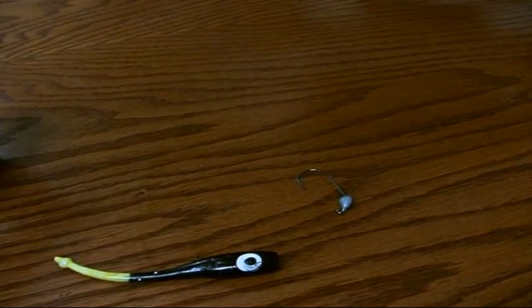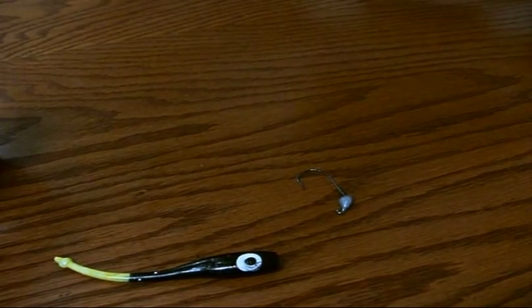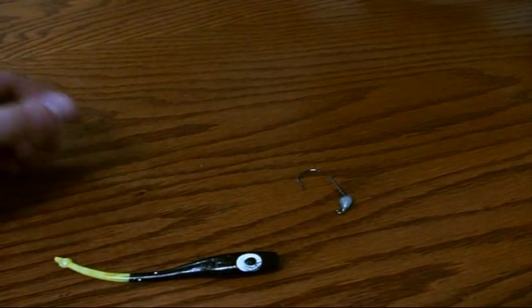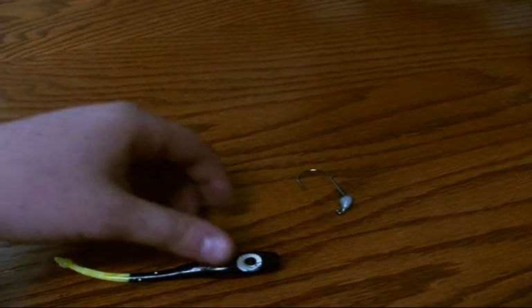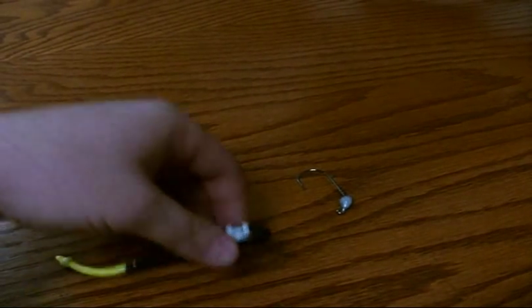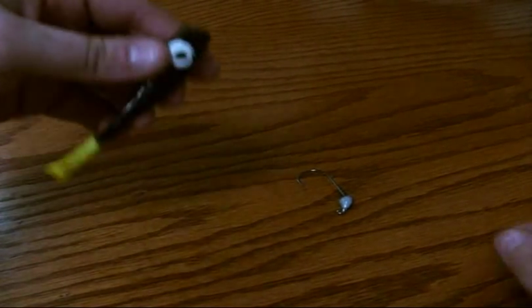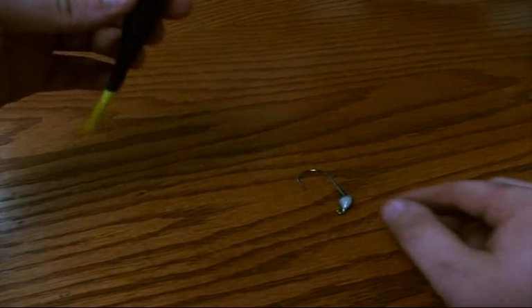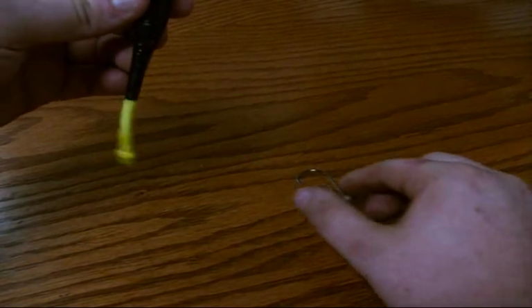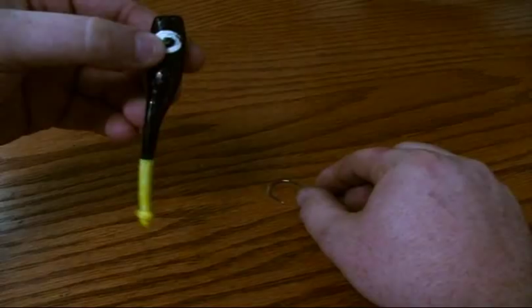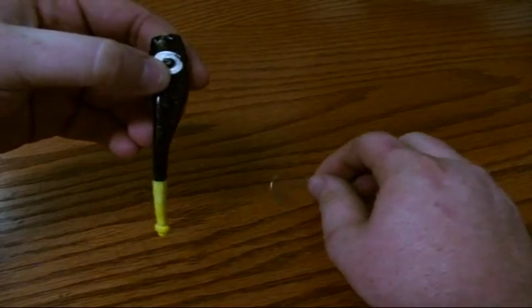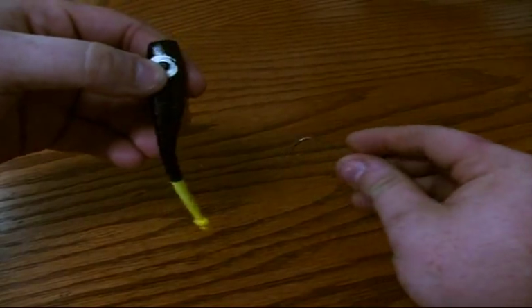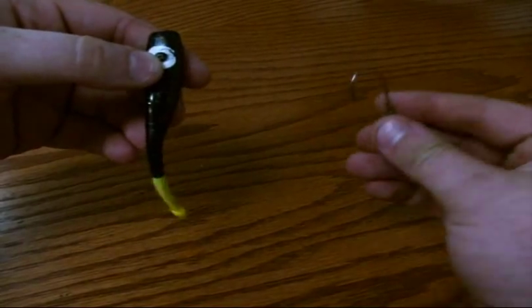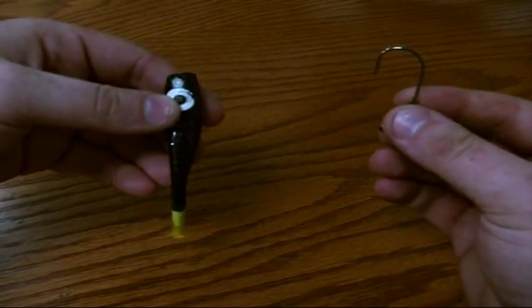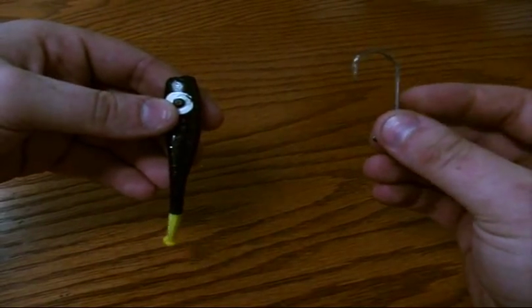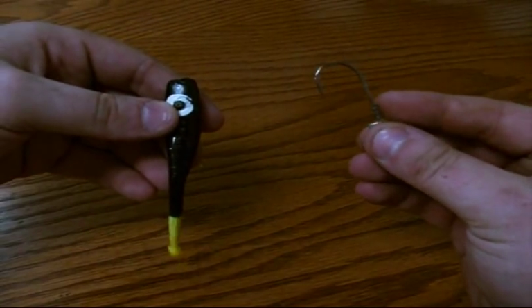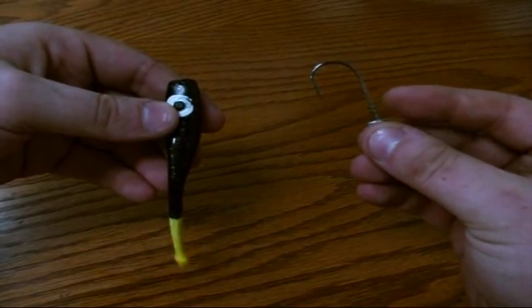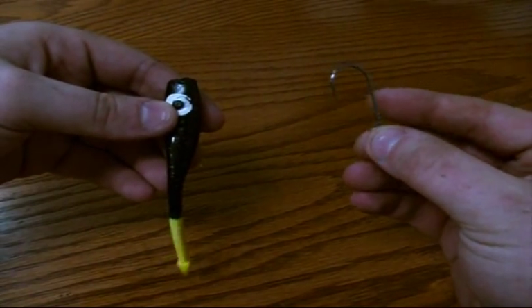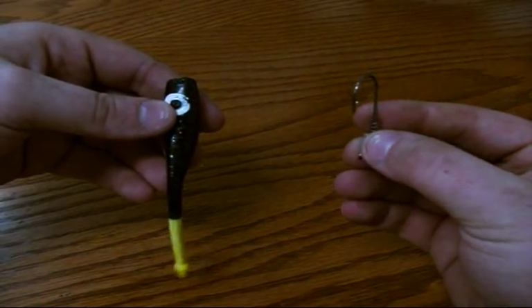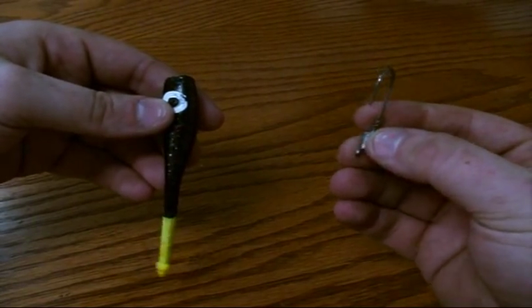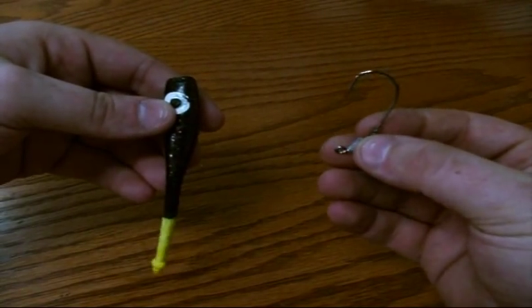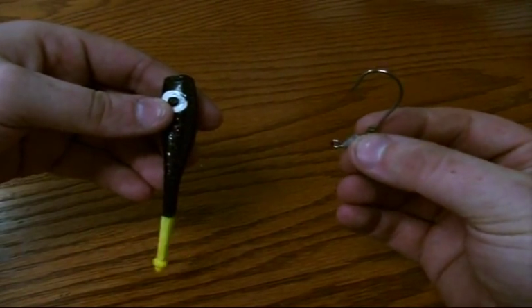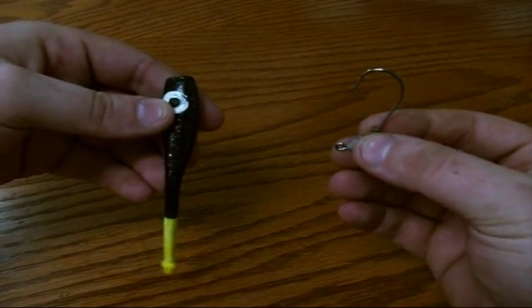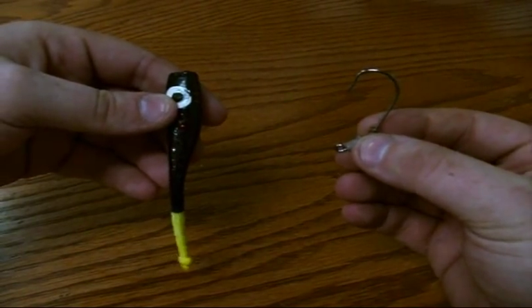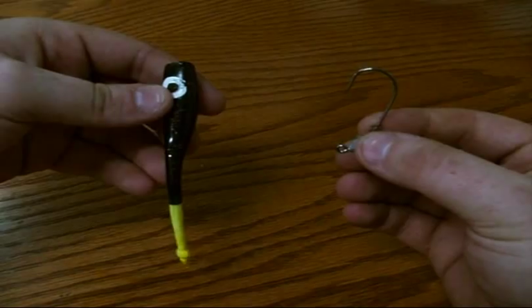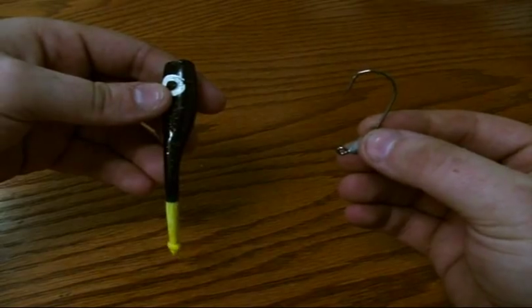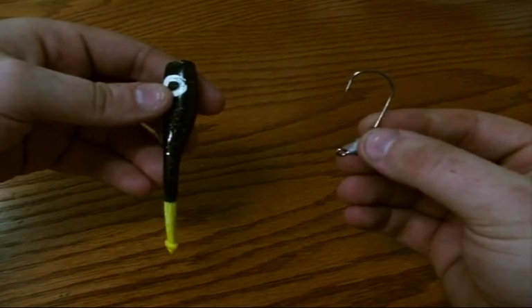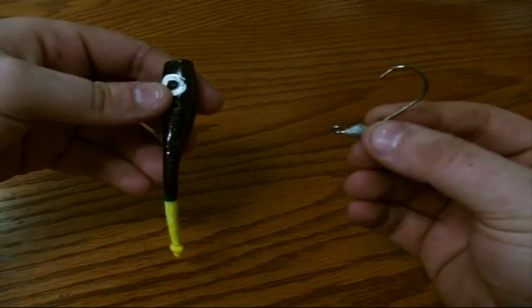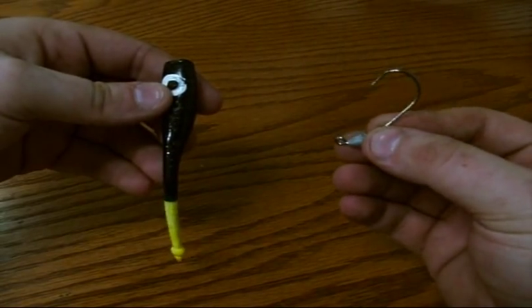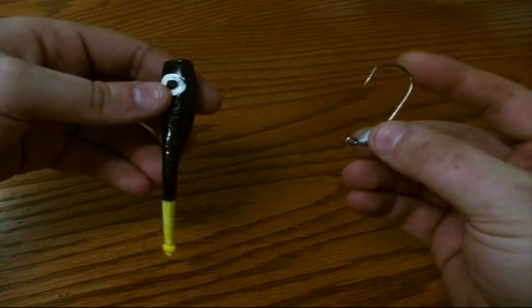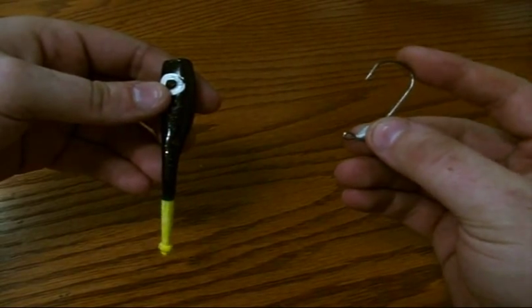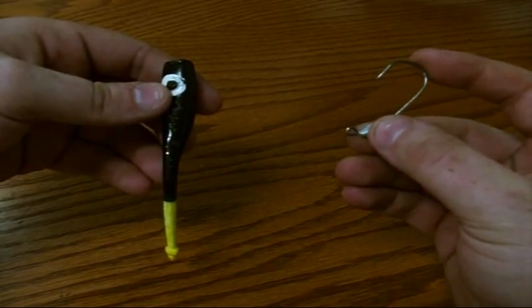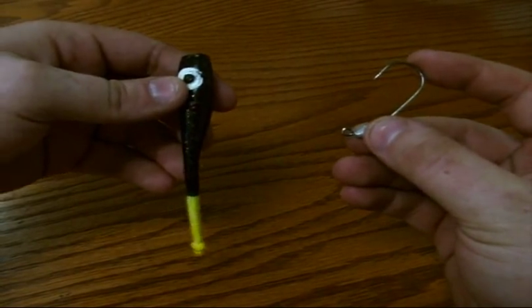Alright, now I'm going to go ahead and show you all how to rig the lures. First off, we're going to take one of the Truelock jig heads — it doesn't matter what size. The 1/16th is a little bit smaller, but today I'm using an eighth ounce Truelock jig head.